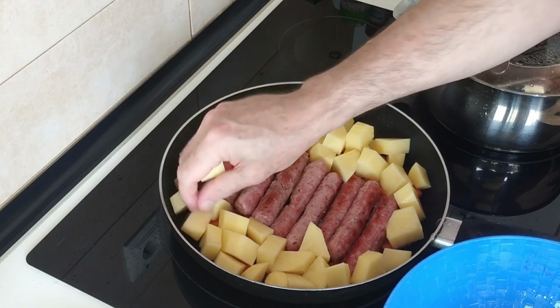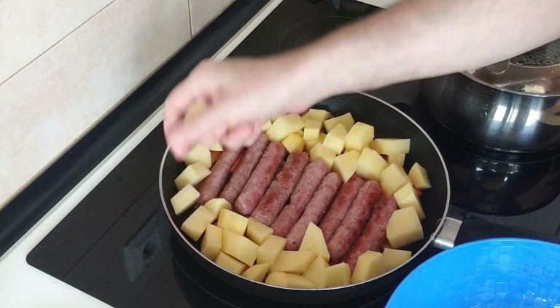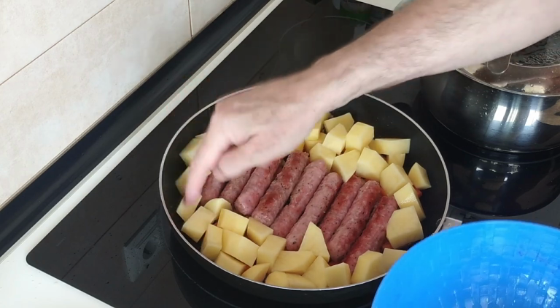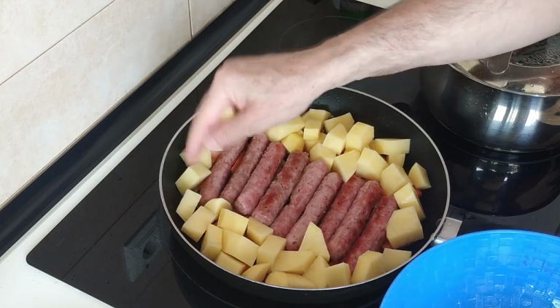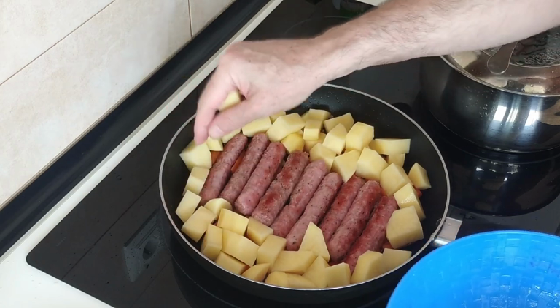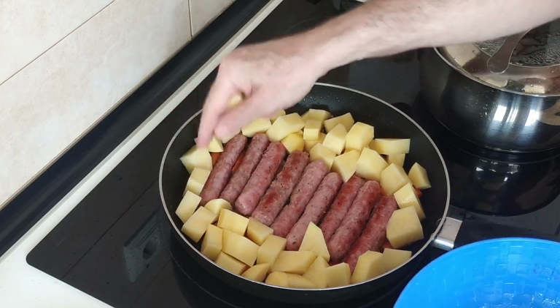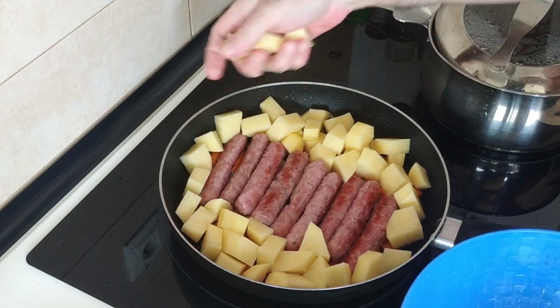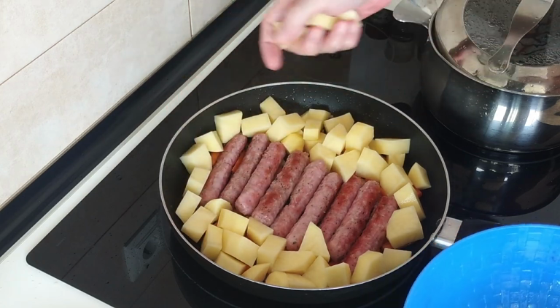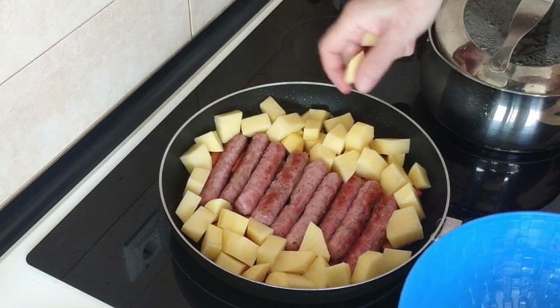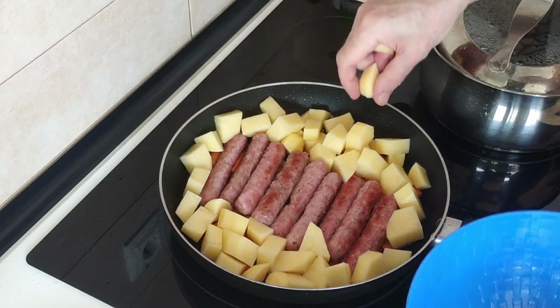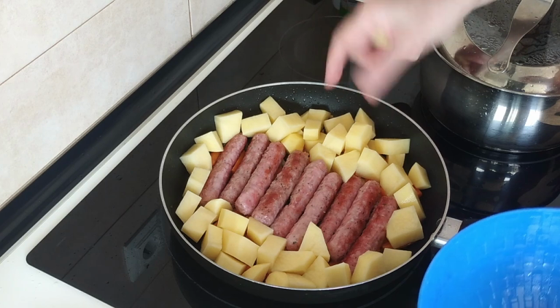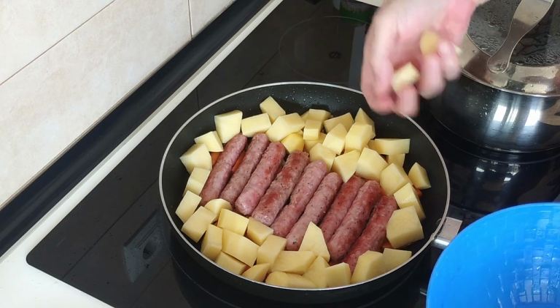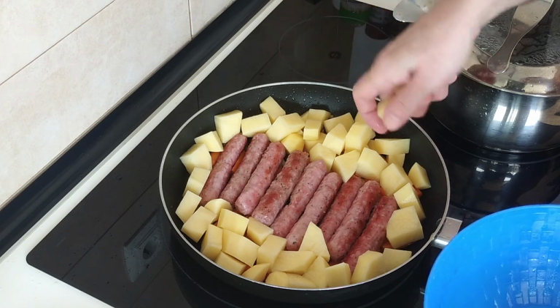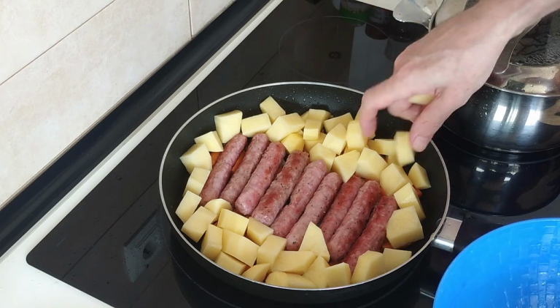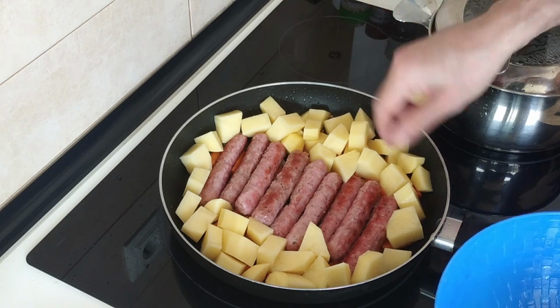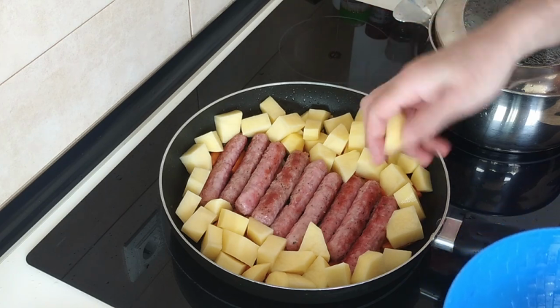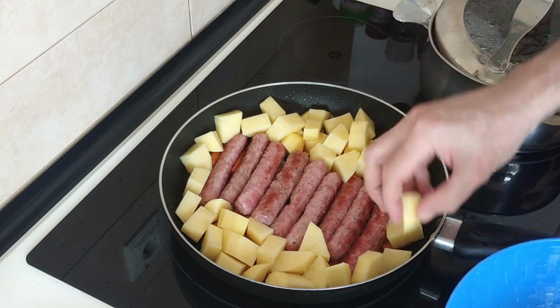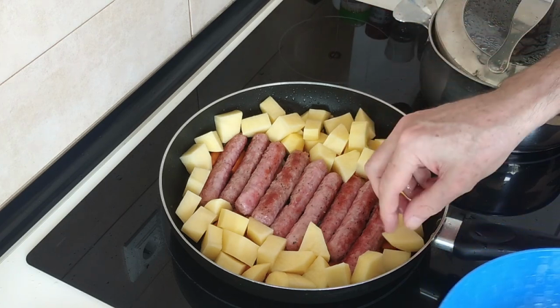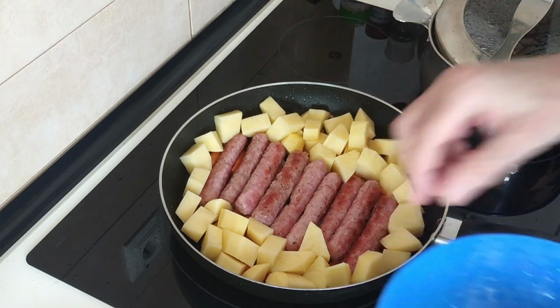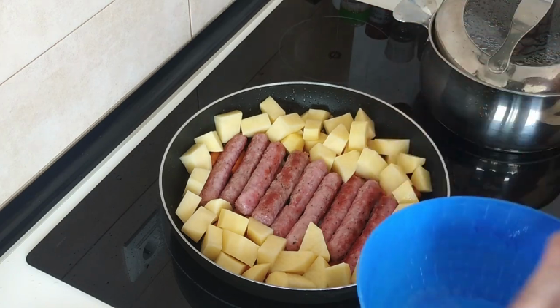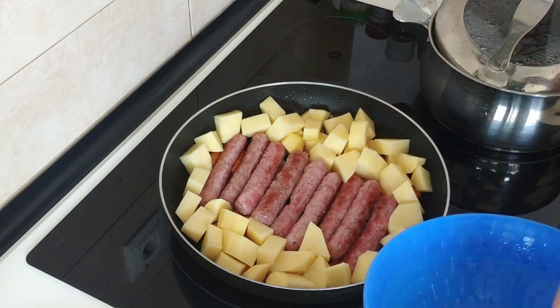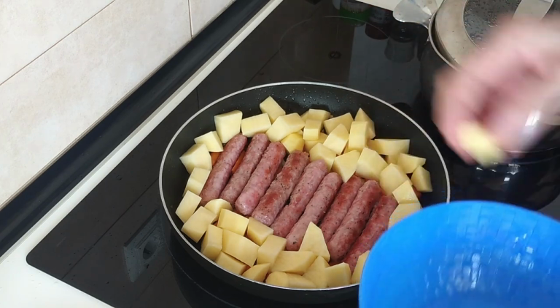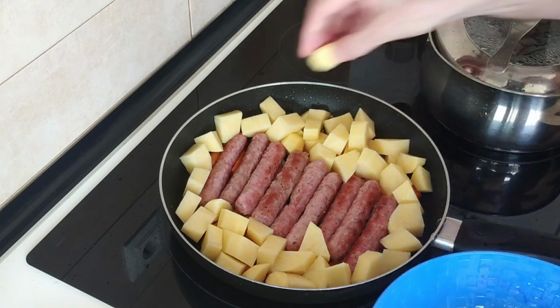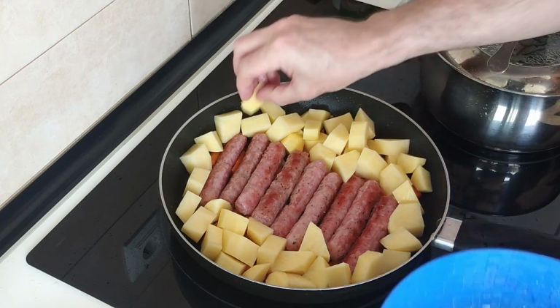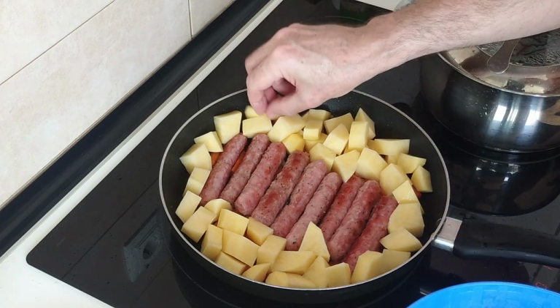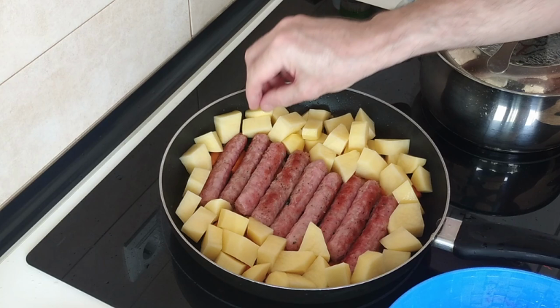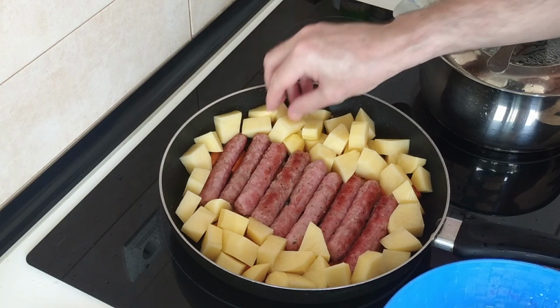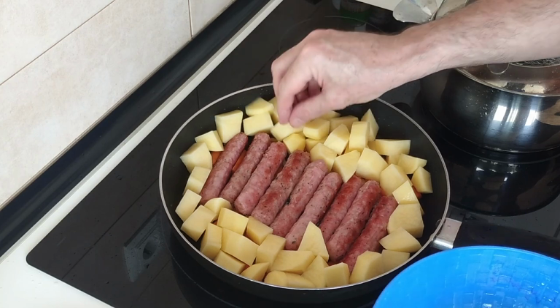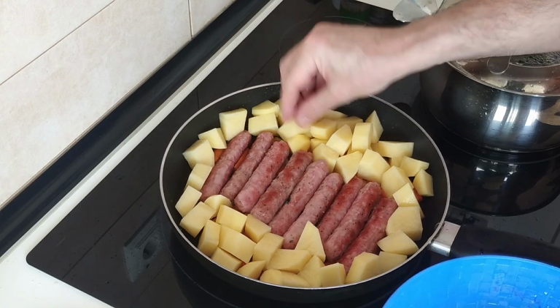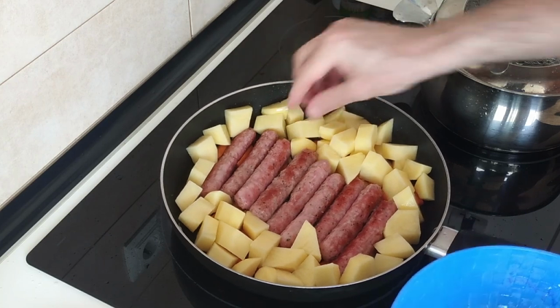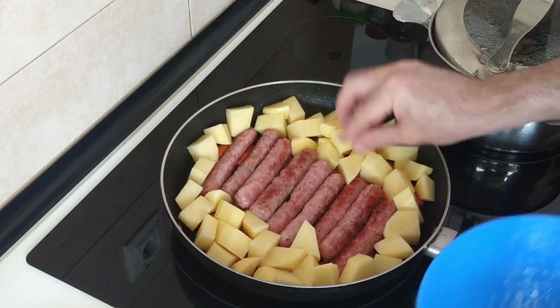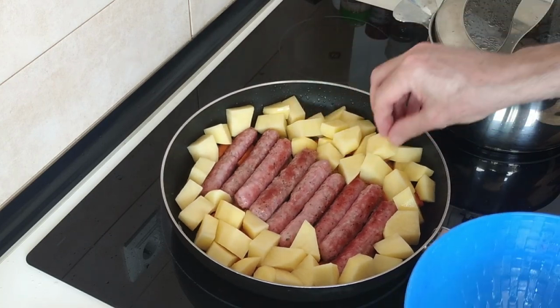Can't wait to get my camera today so that I can record and waffle on even more.